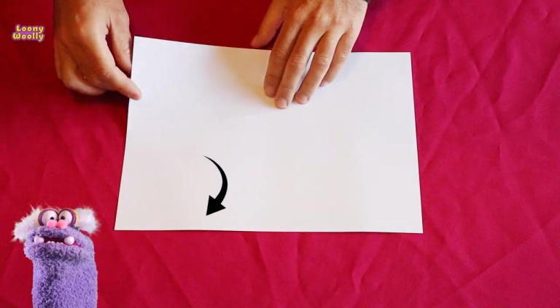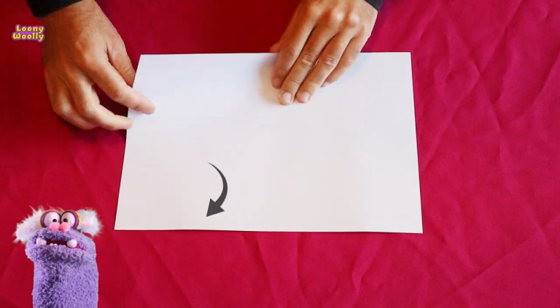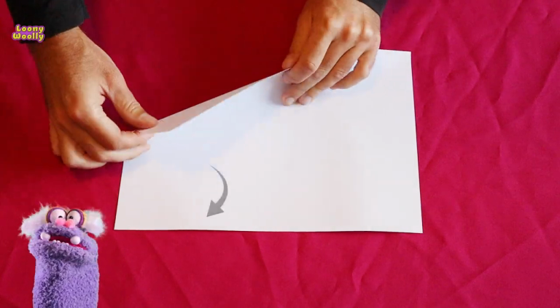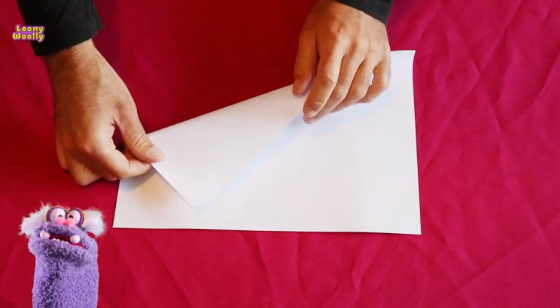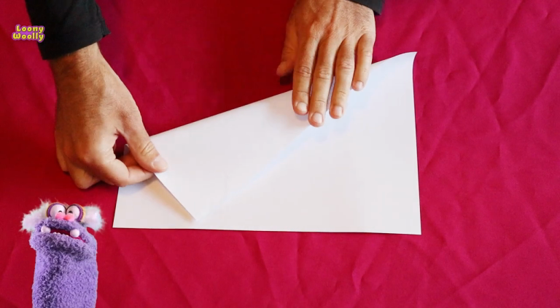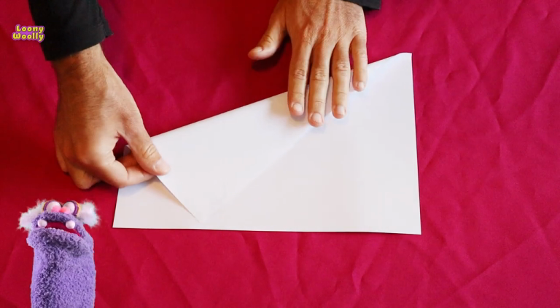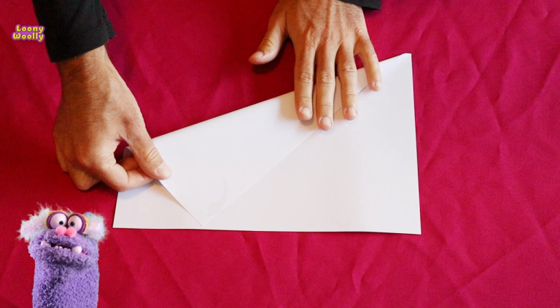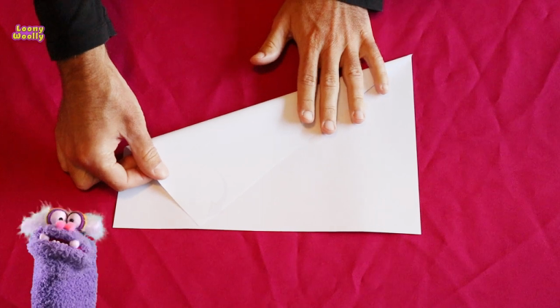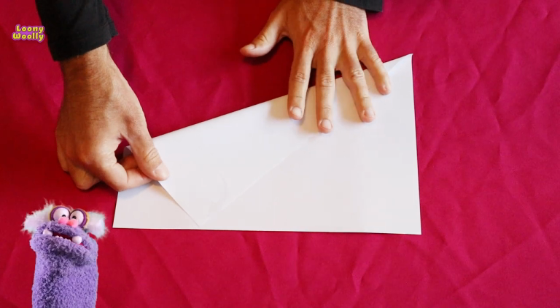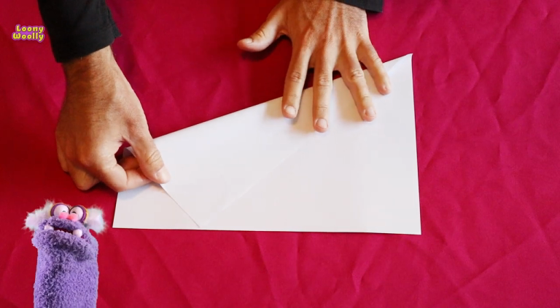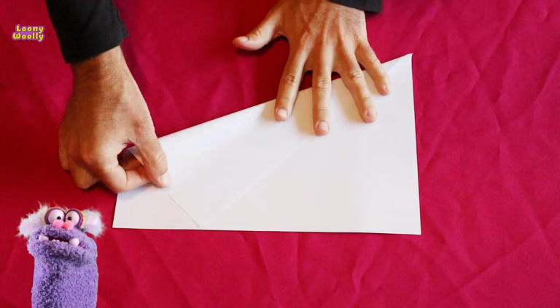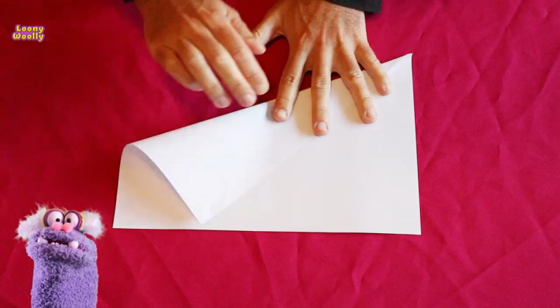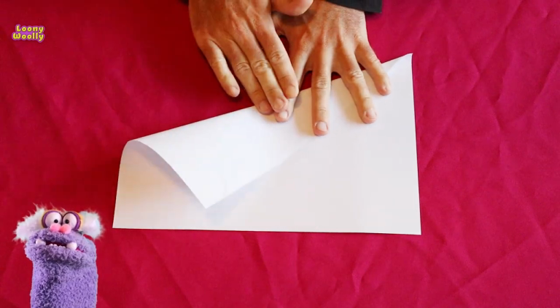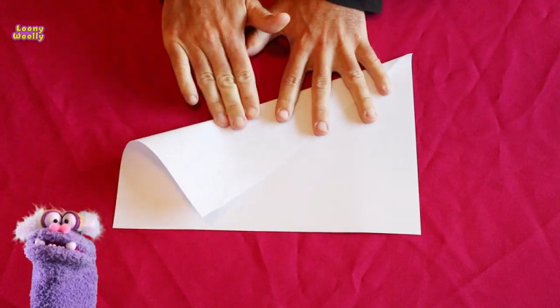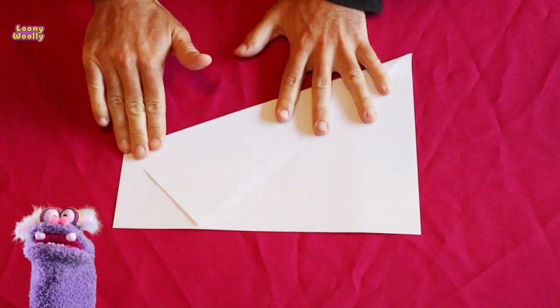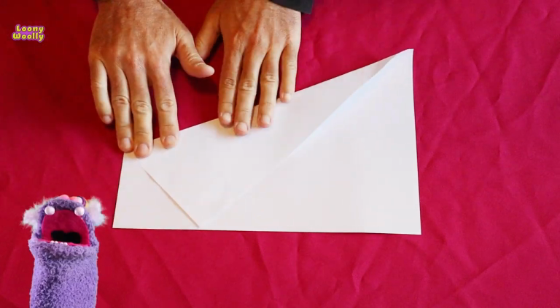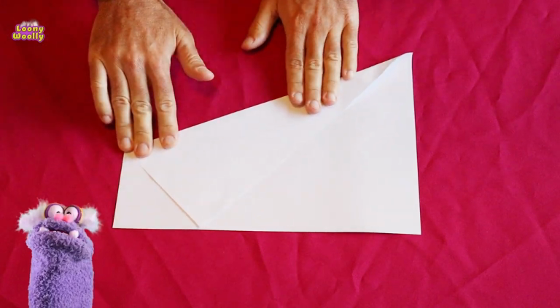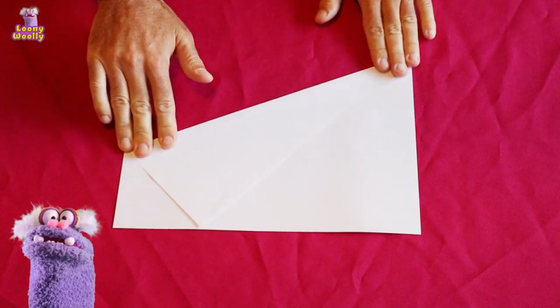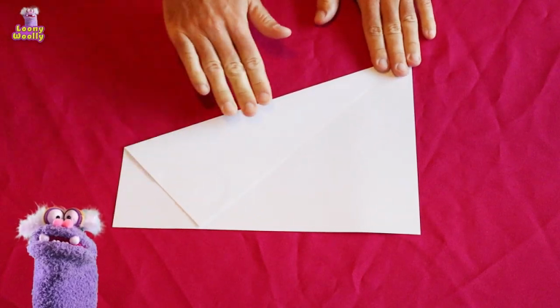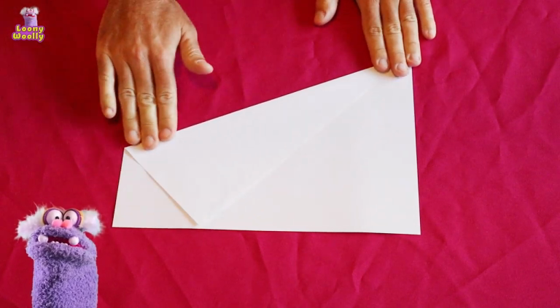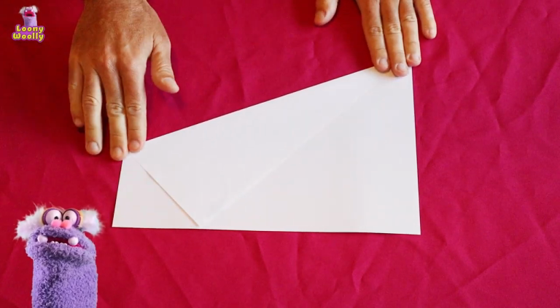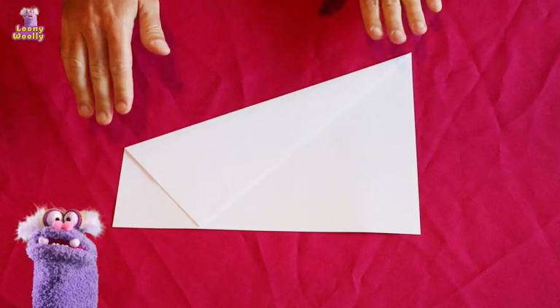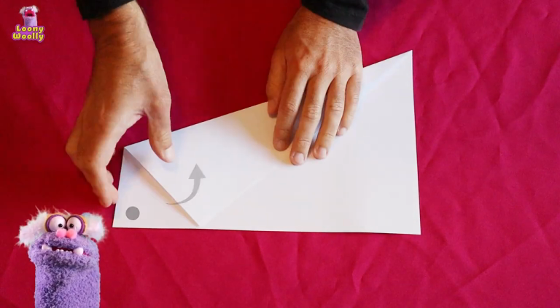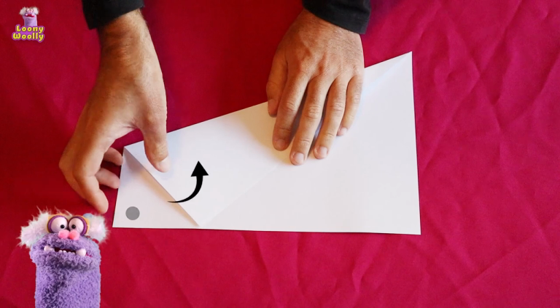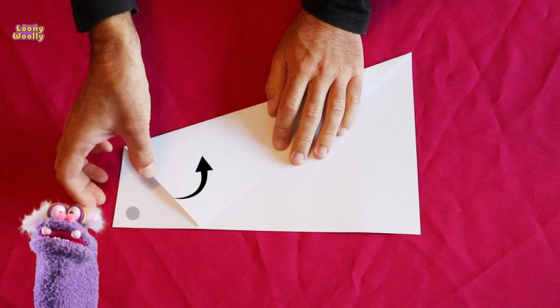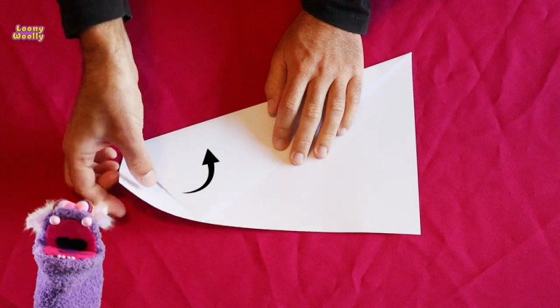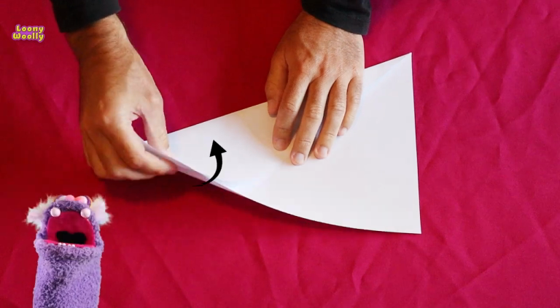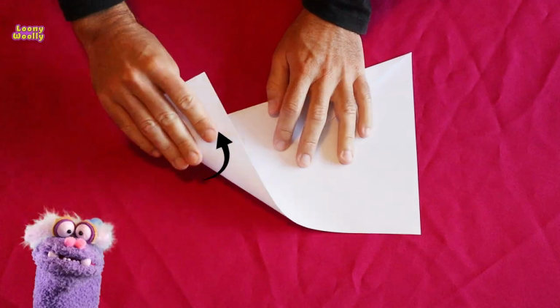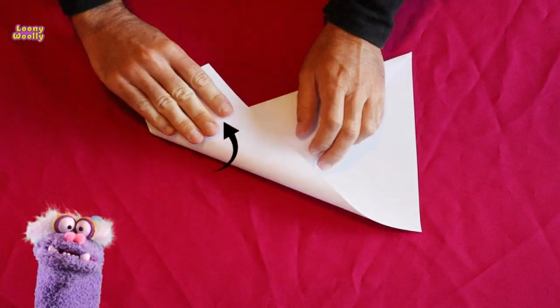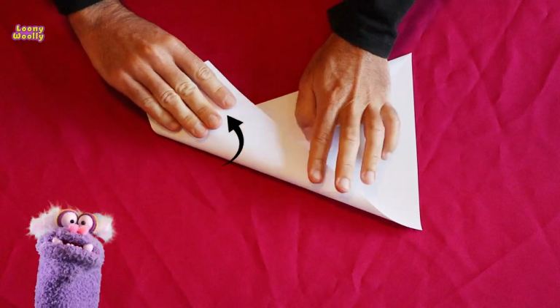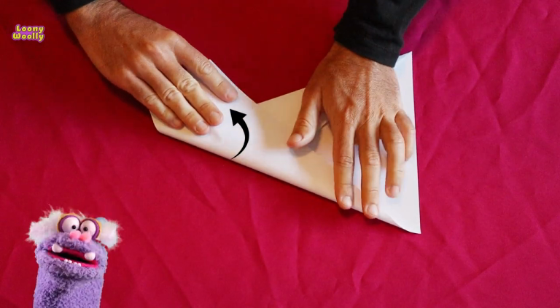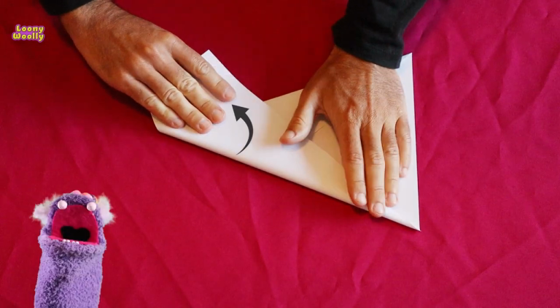You fold one corner to the other side like so. Now you fold the other corner like so.